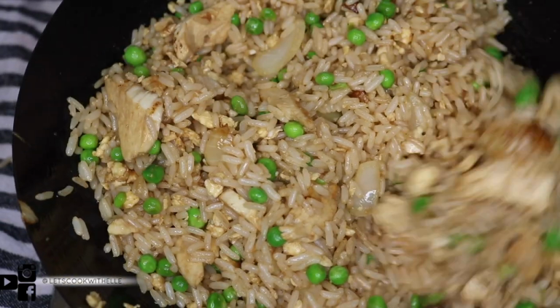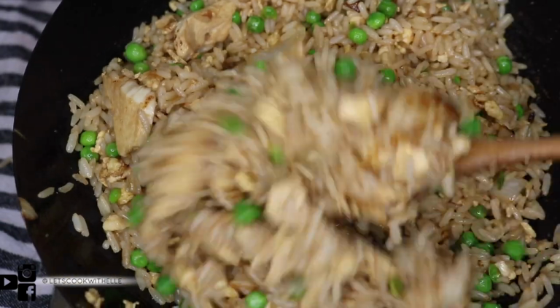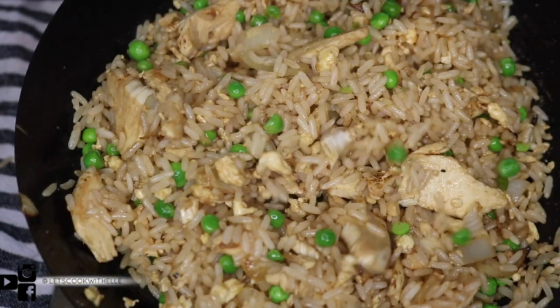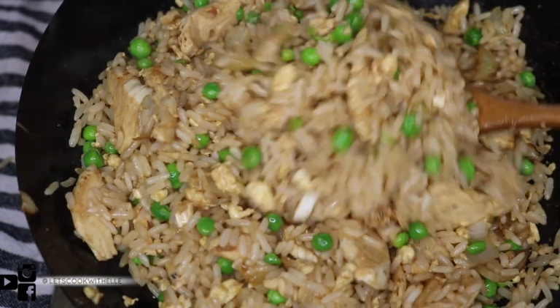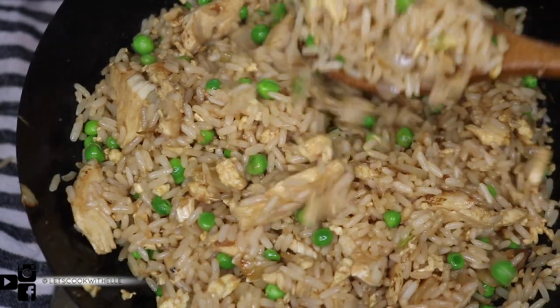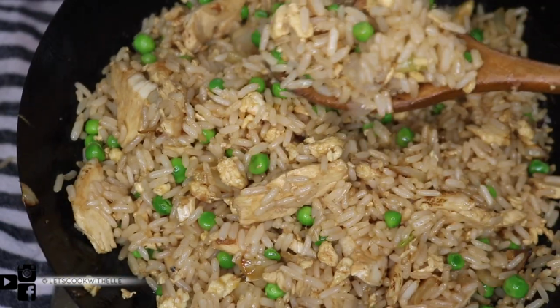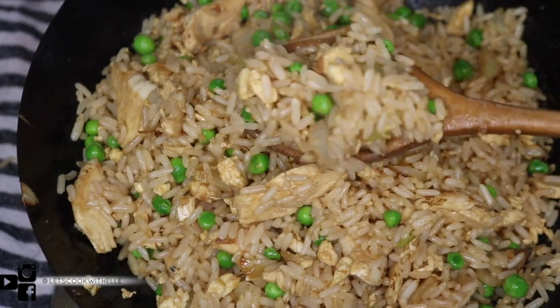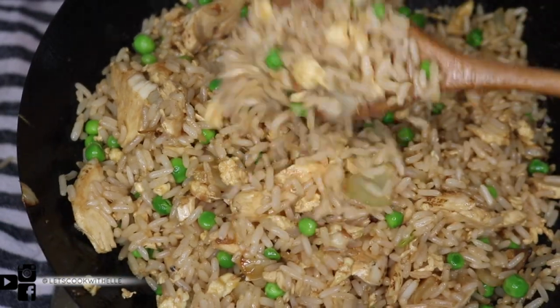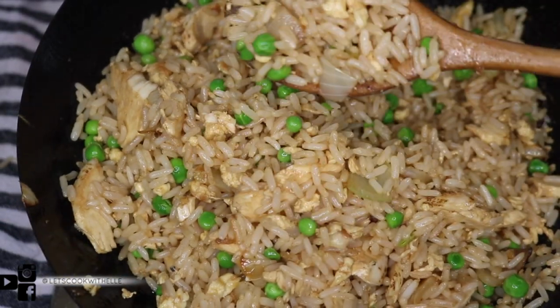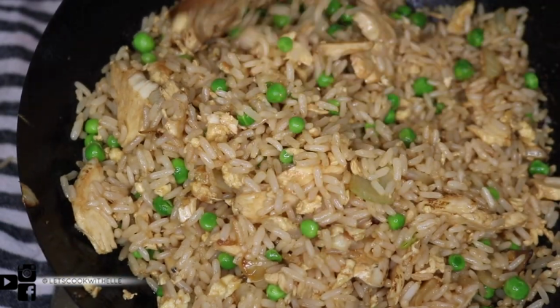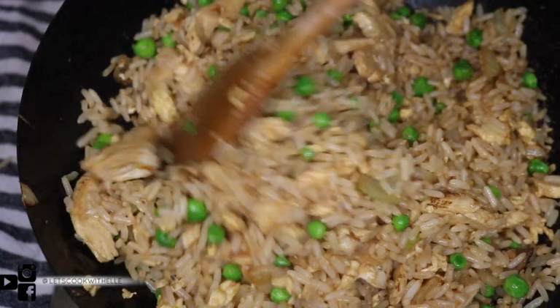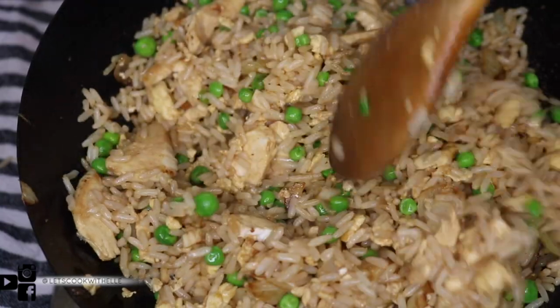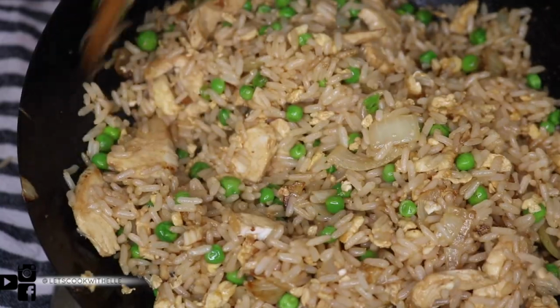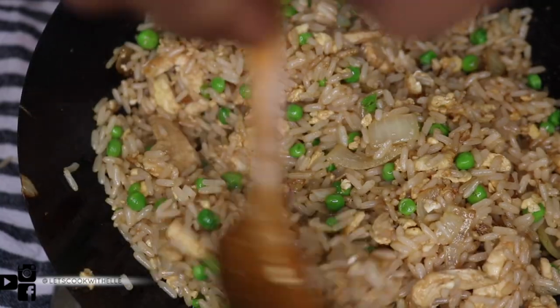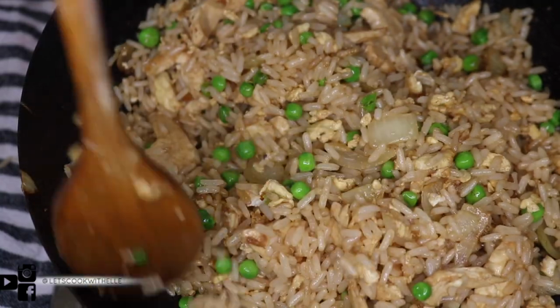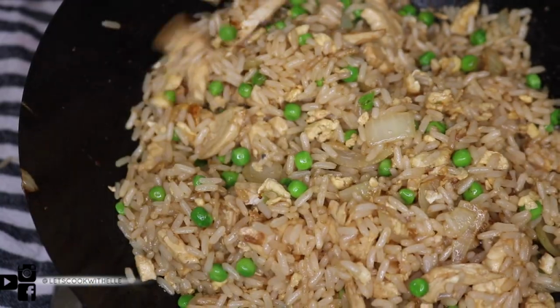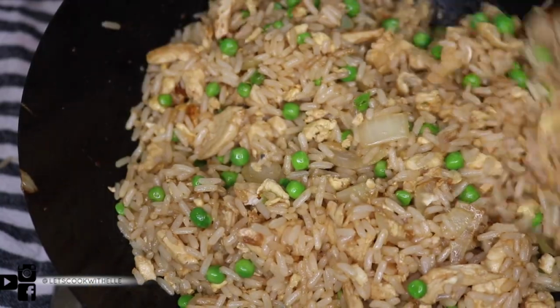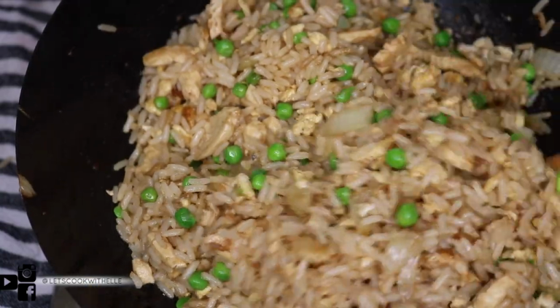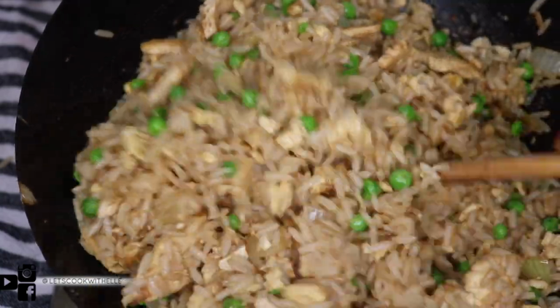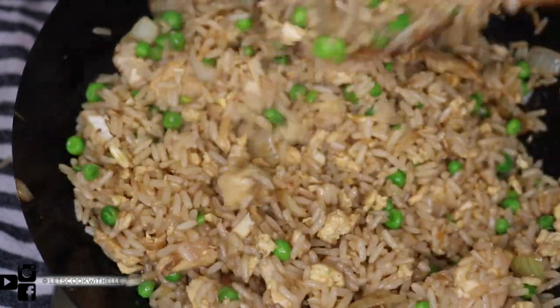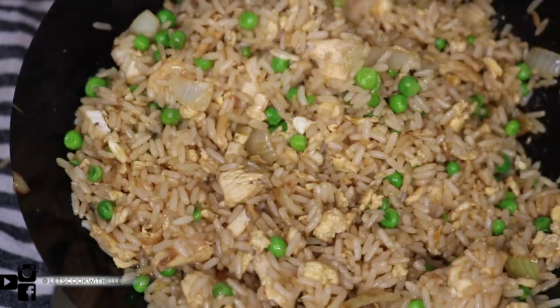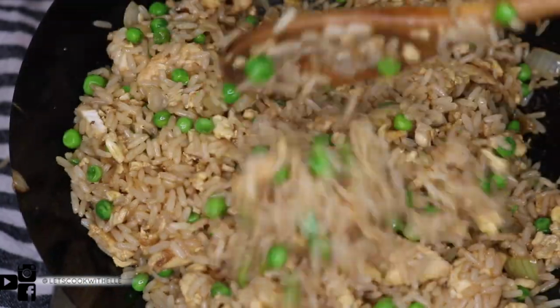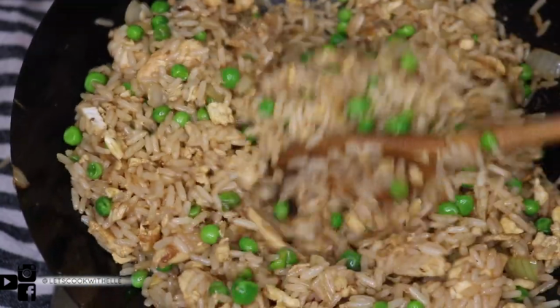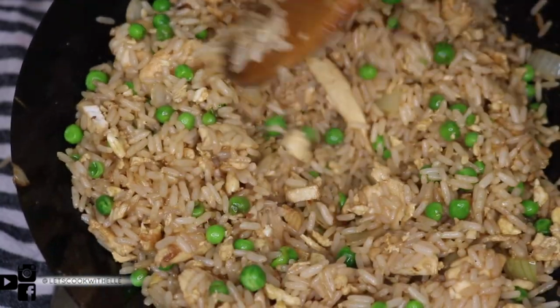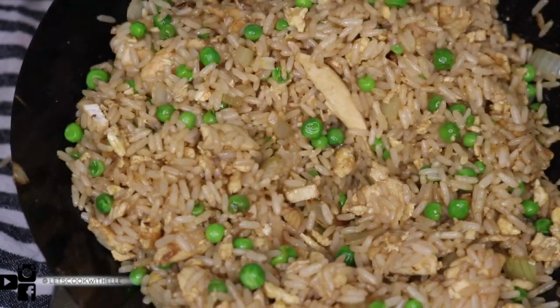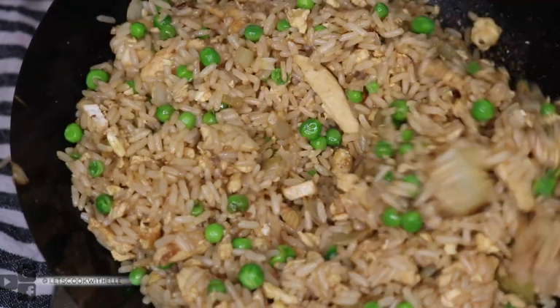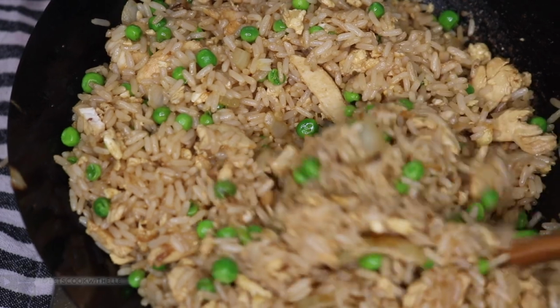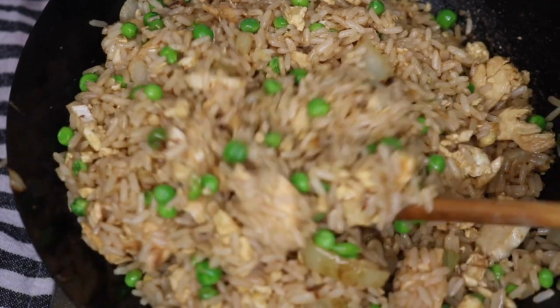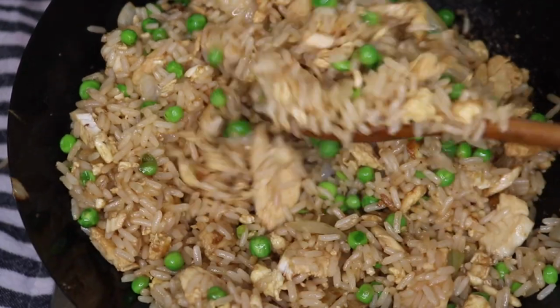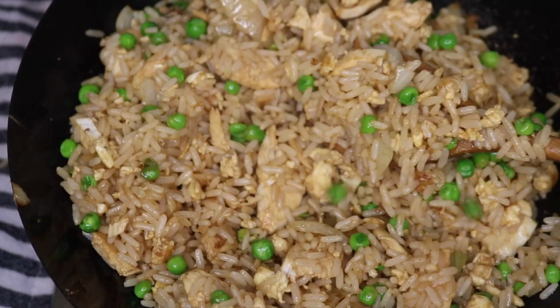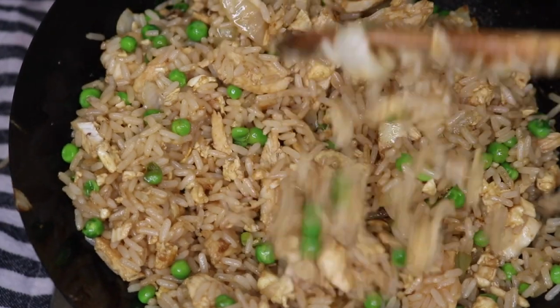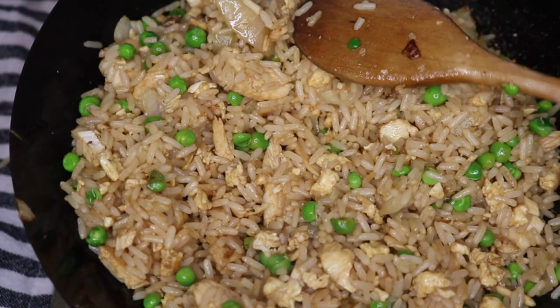If you'd like to know how I cooked this rice, I'll leave the link below. Don't forget to subscribe if you haven't, and I'll talk to you all in my next video — bye!